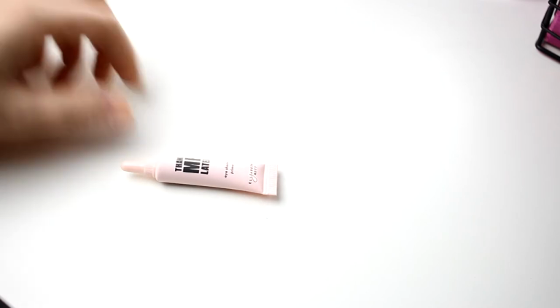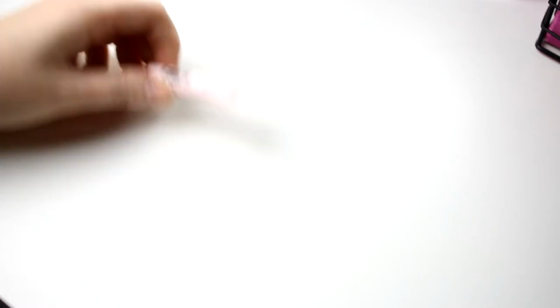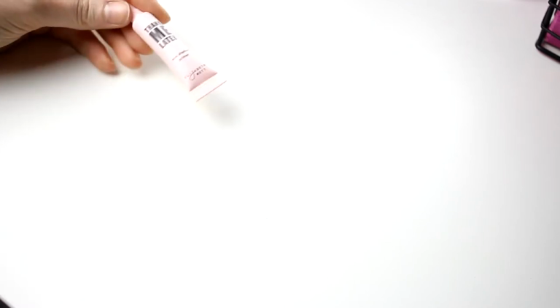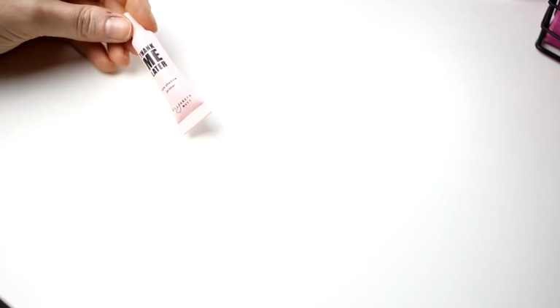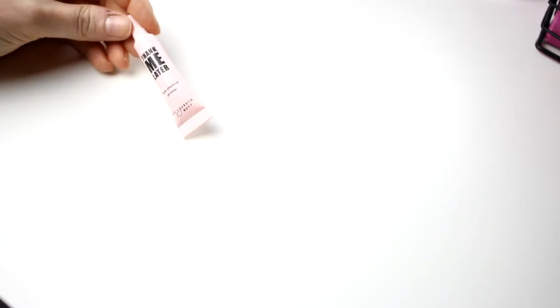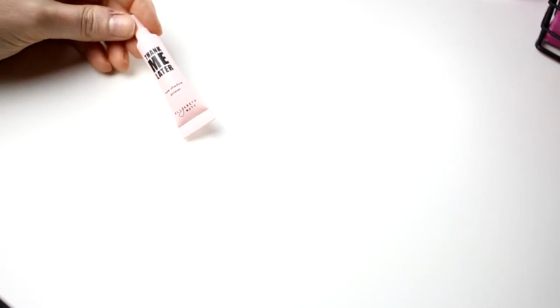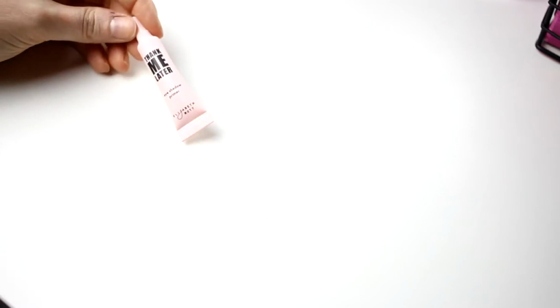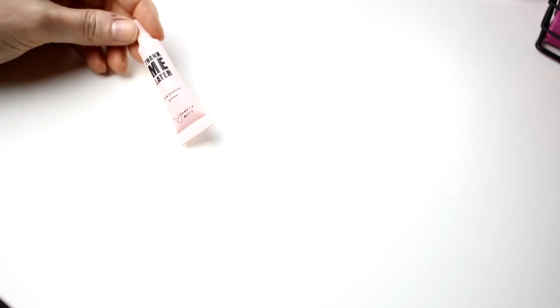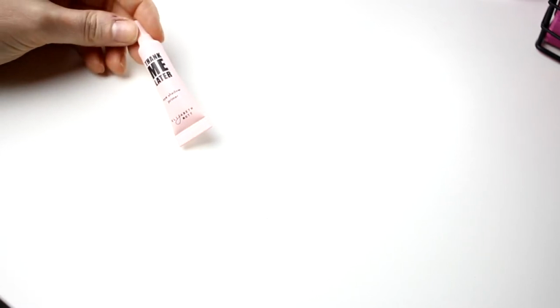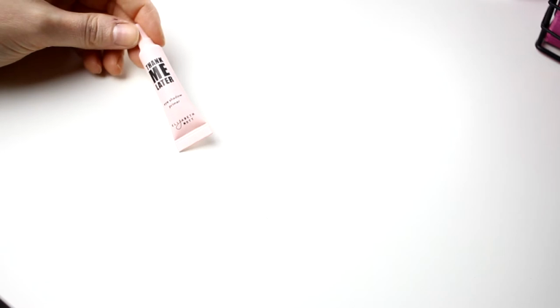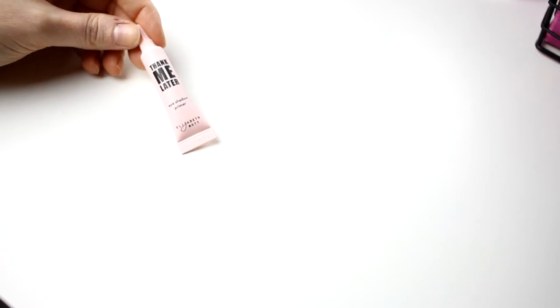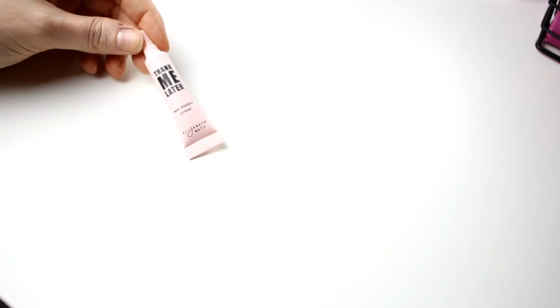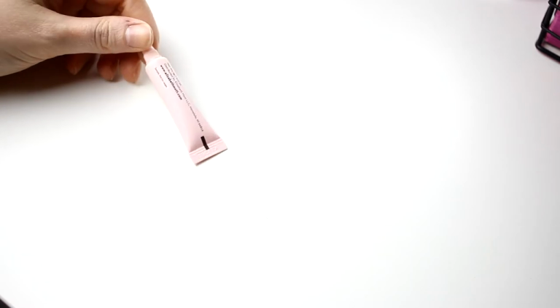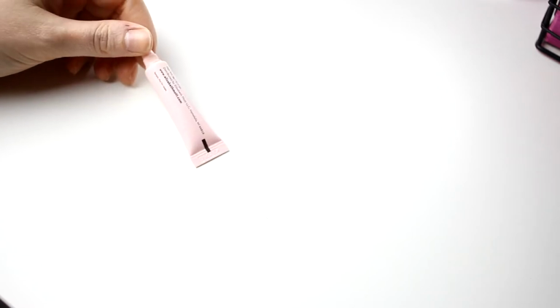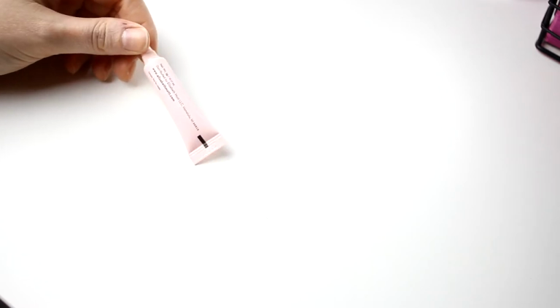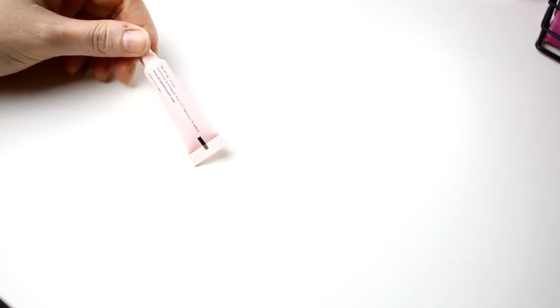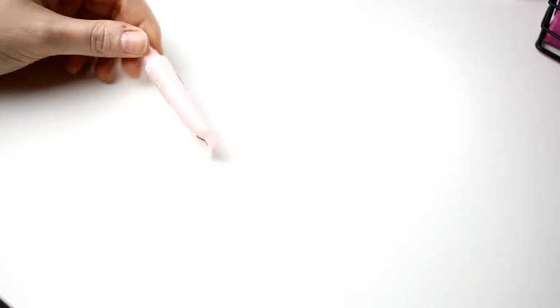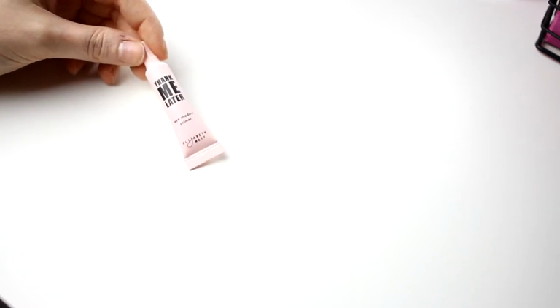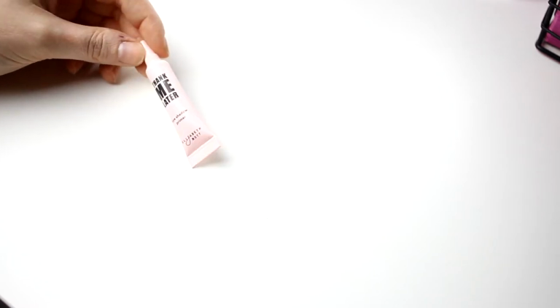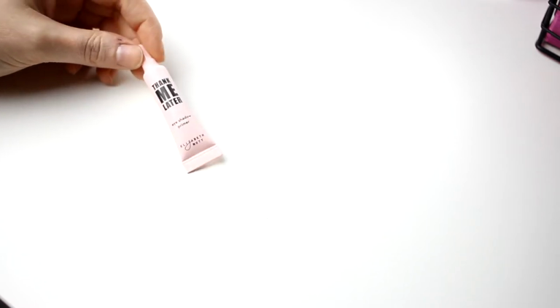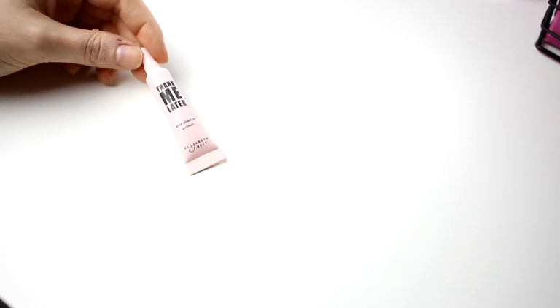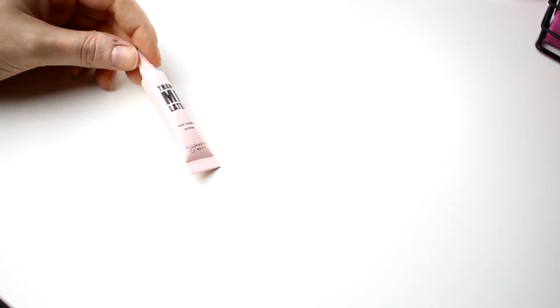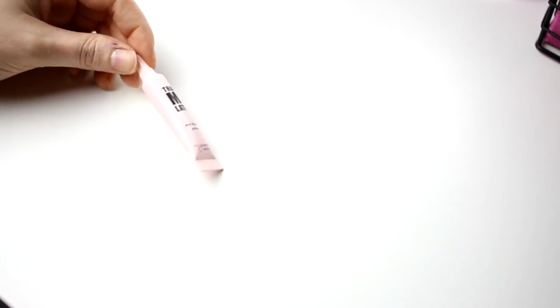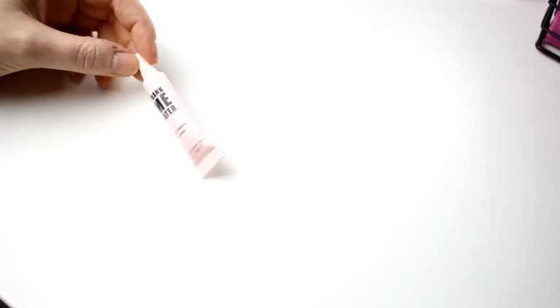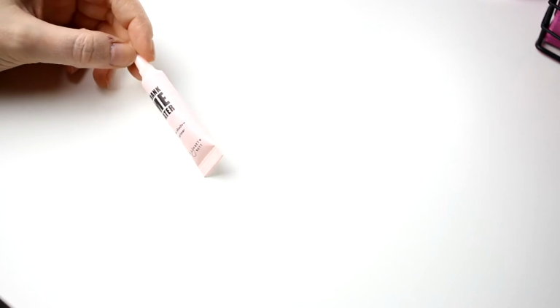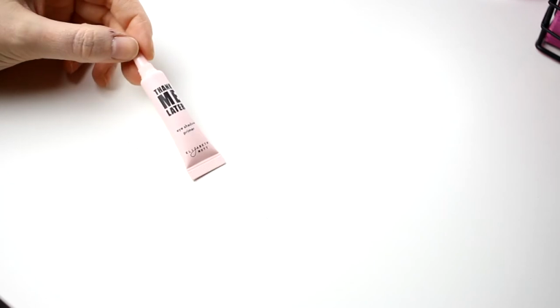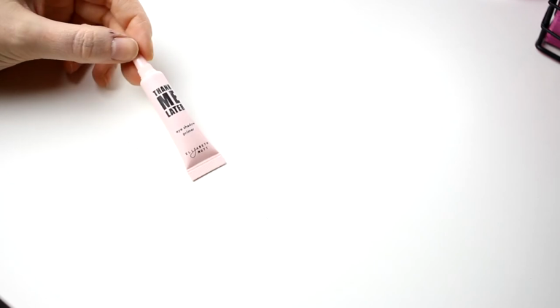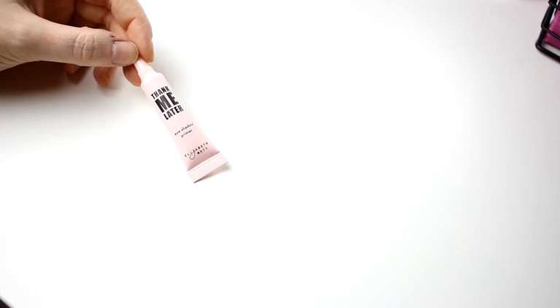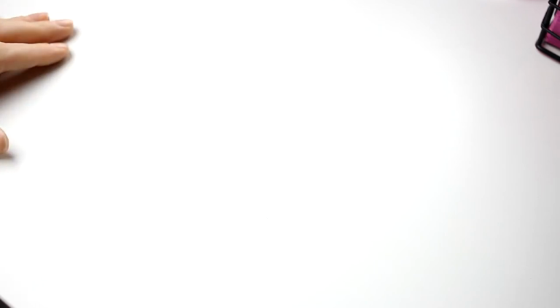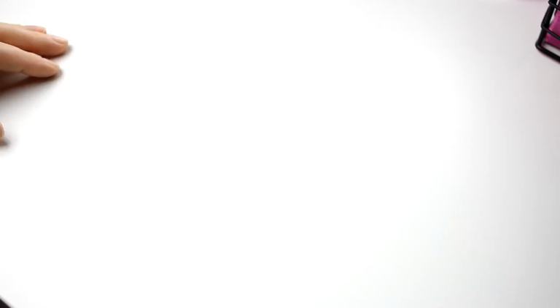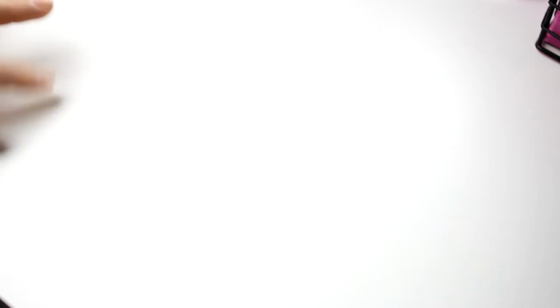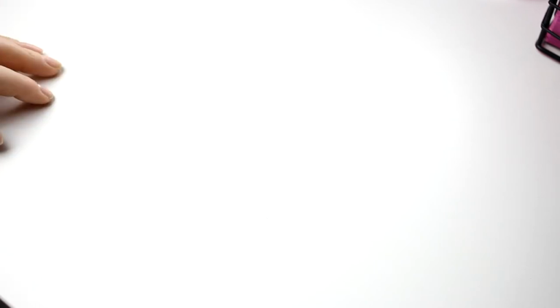And then I have this one — Thank Me Later by Elizabeth Moth. I am getting rid of this one because I don't think I will use it. So that was all the primers.